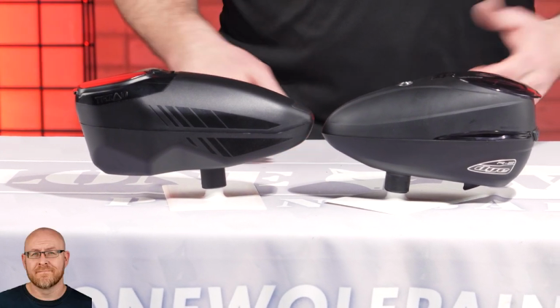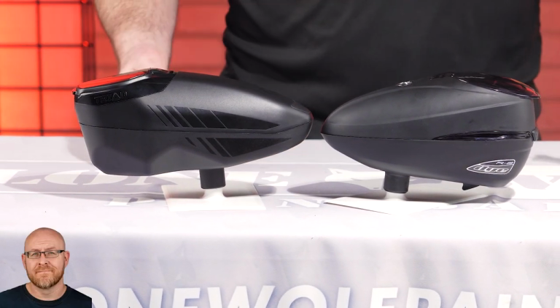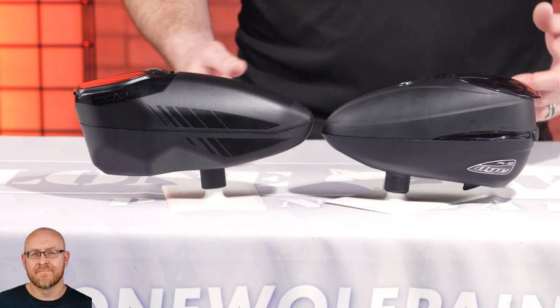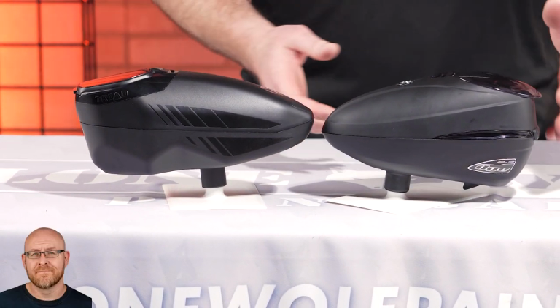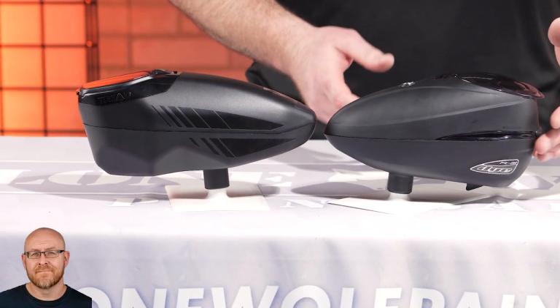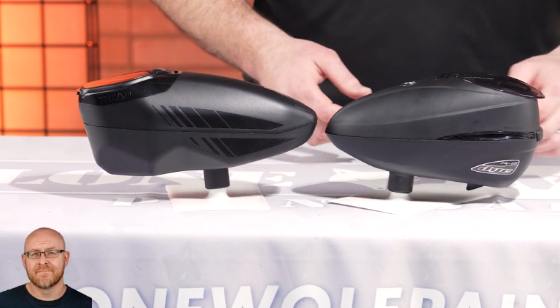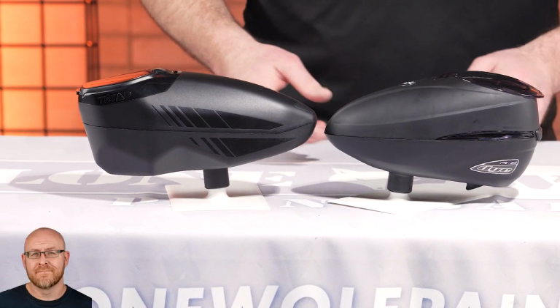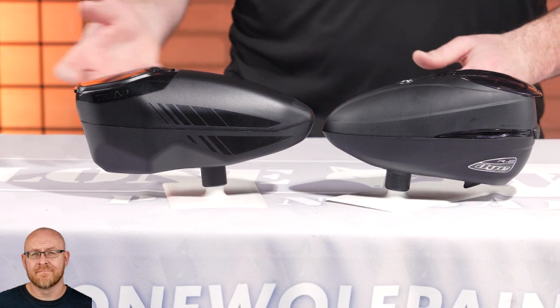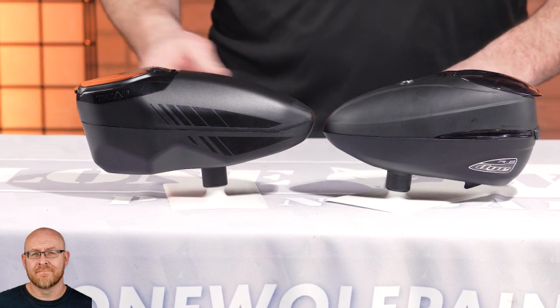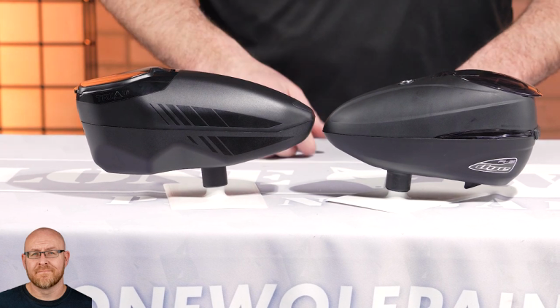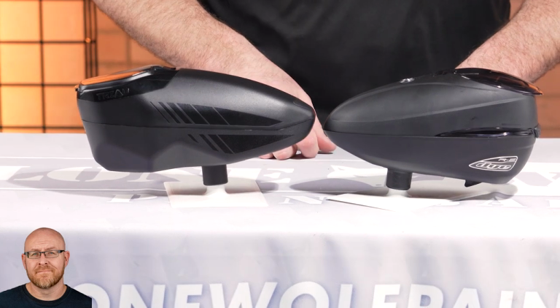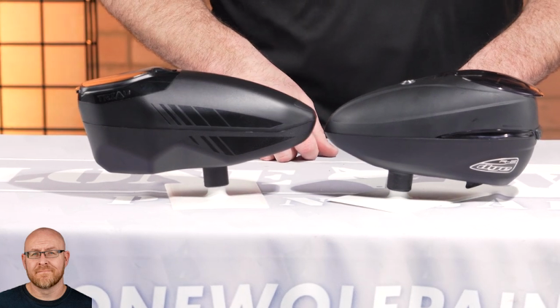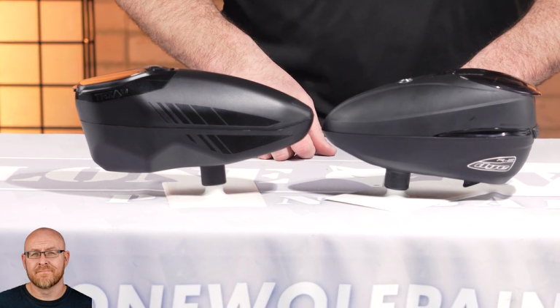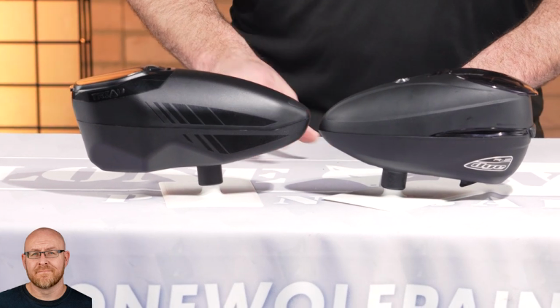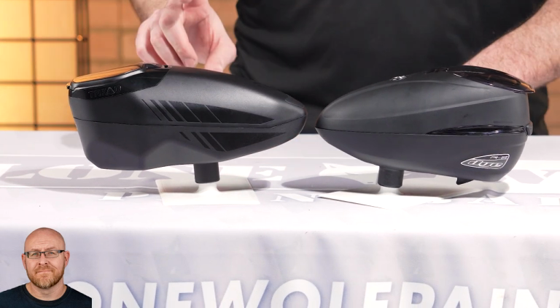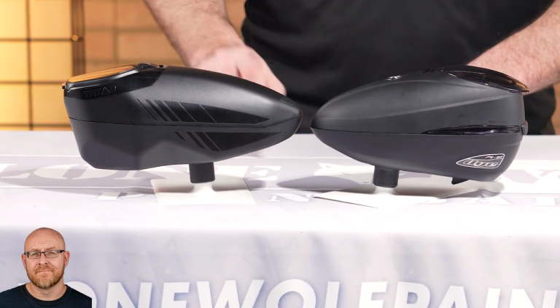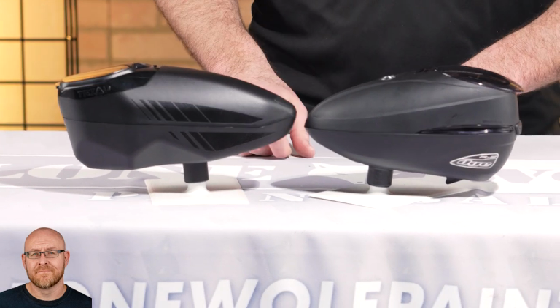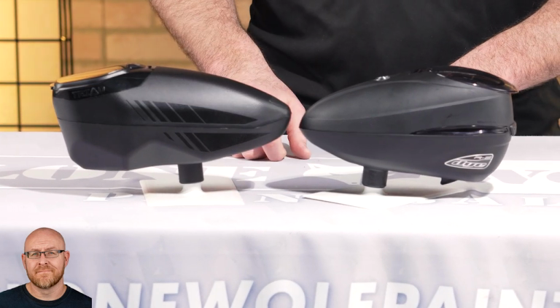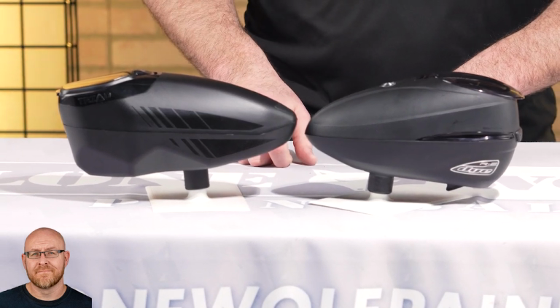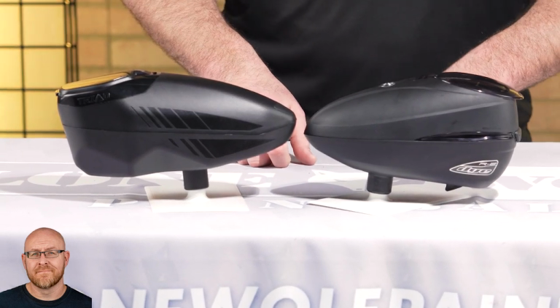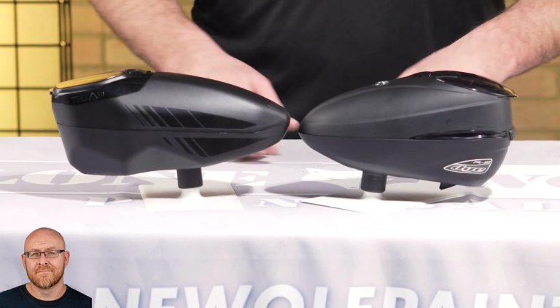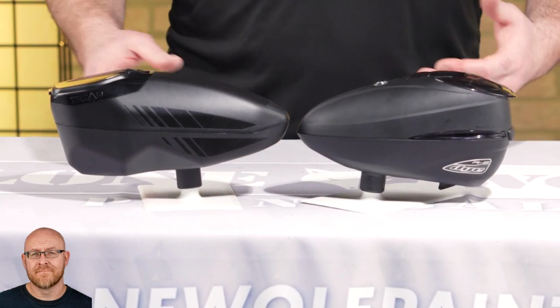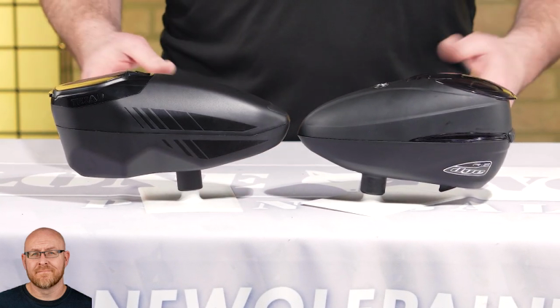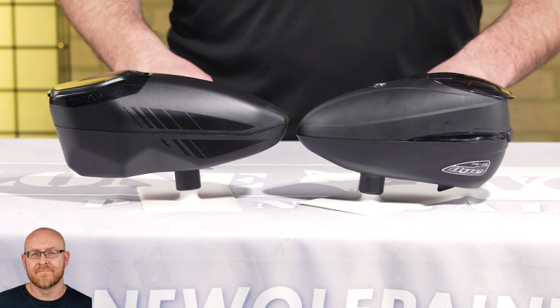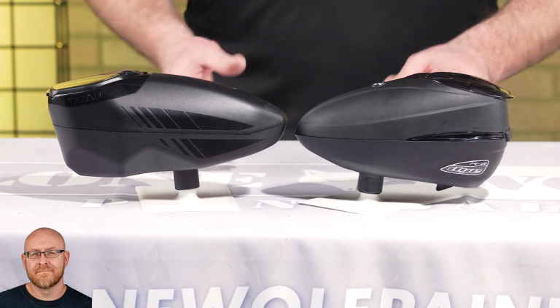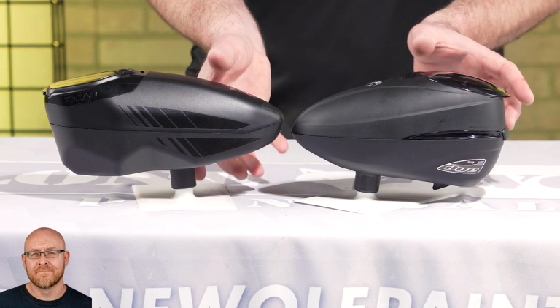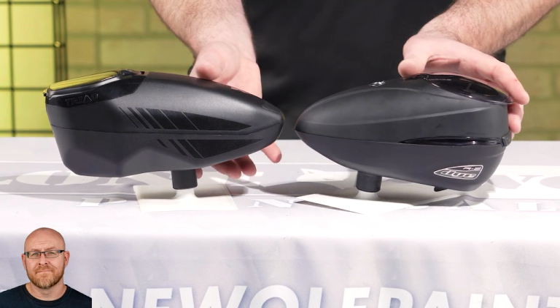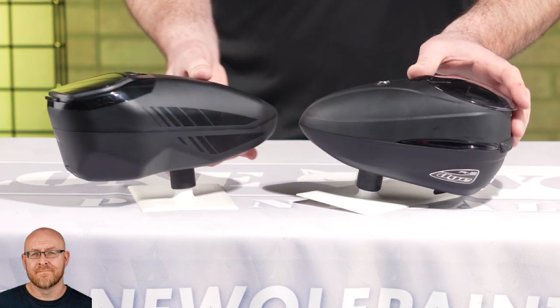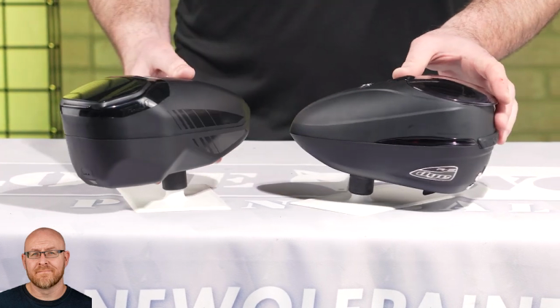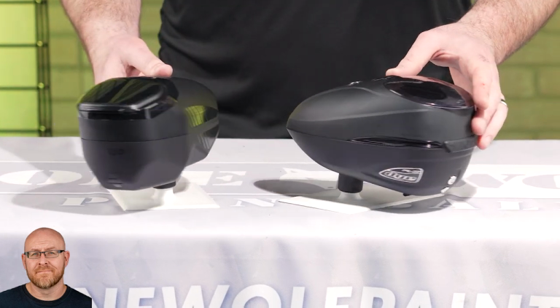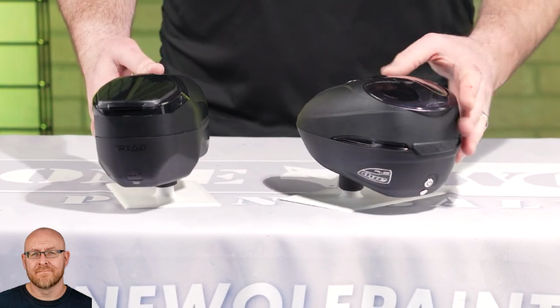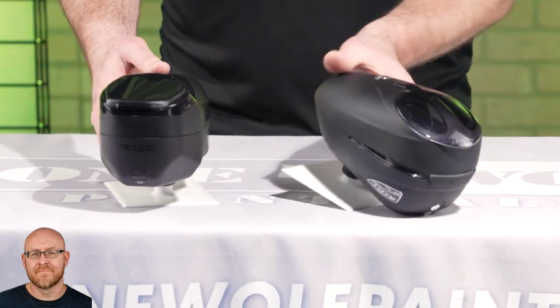You can definitely see it's longer. Little higher in the back, not quite as rounded as the R2. All right, now let's see the butts to me — butt to butt.